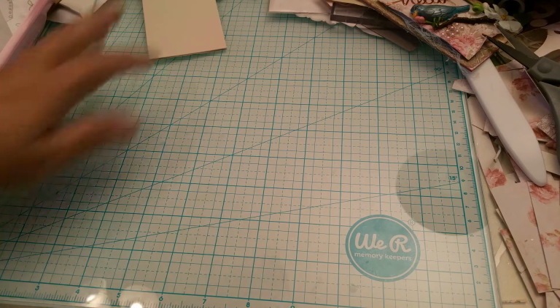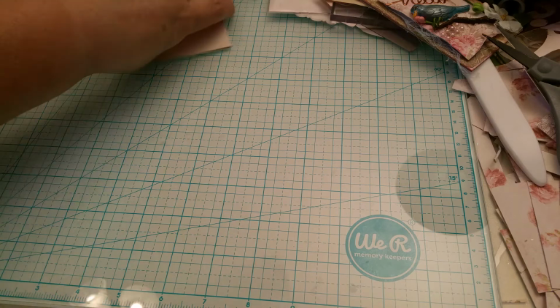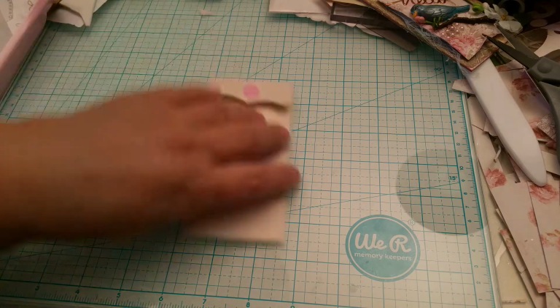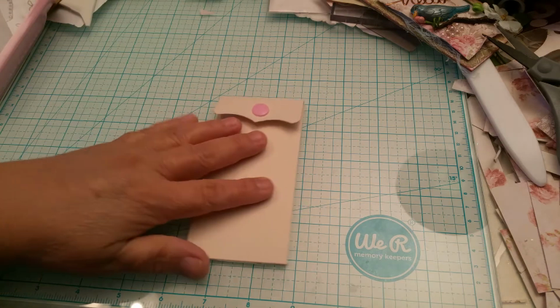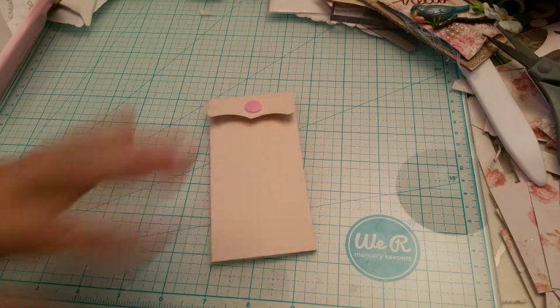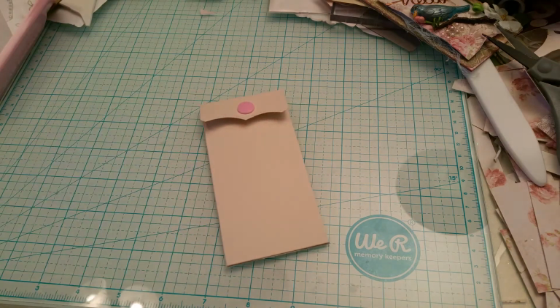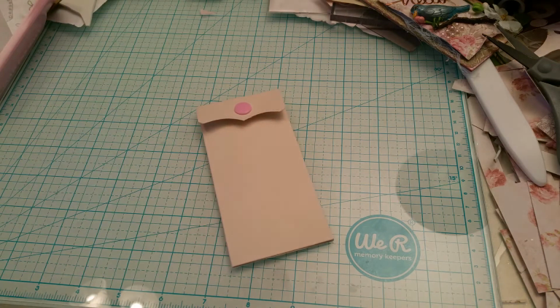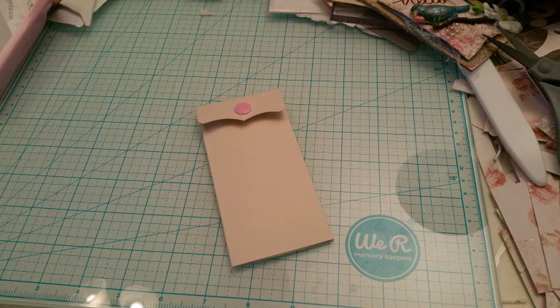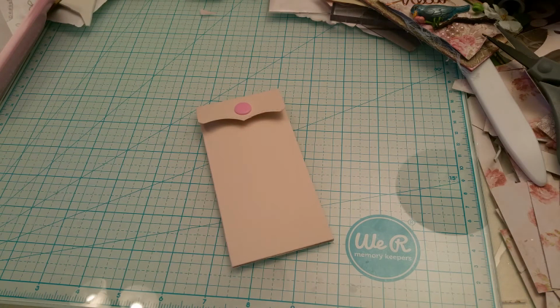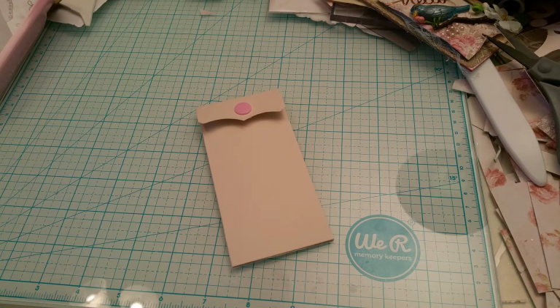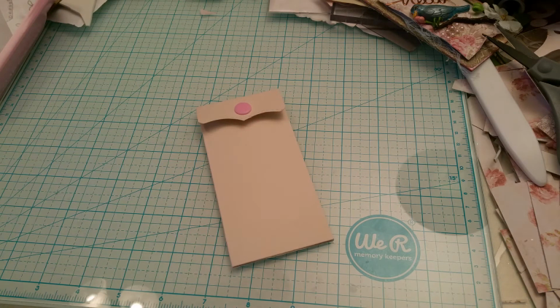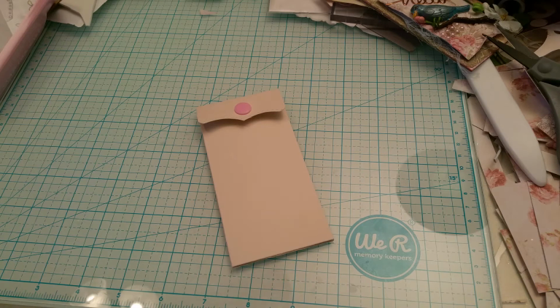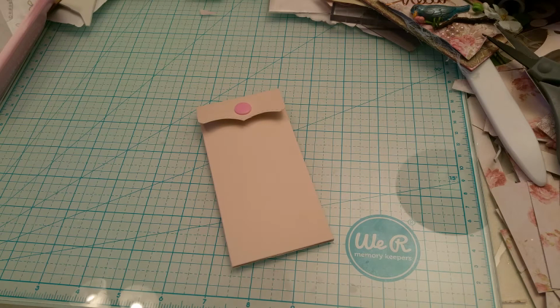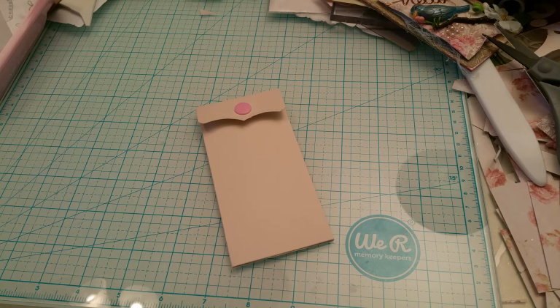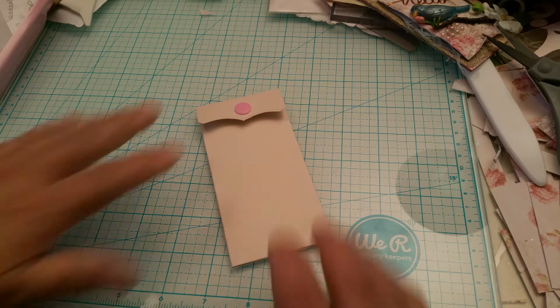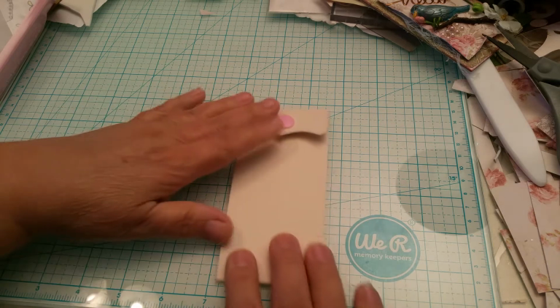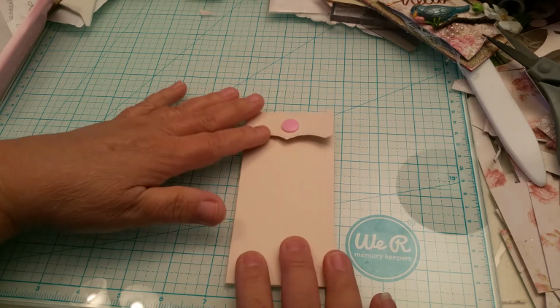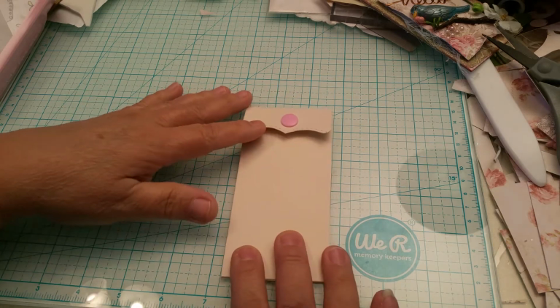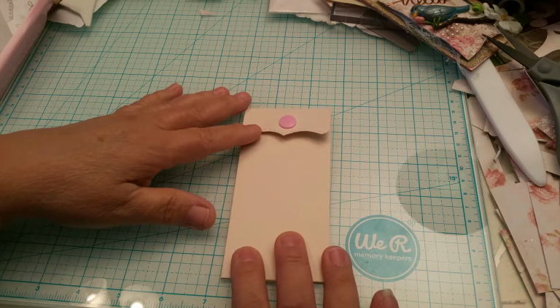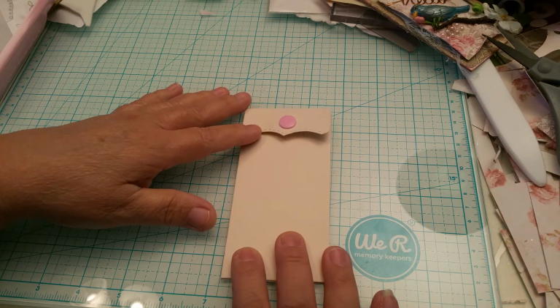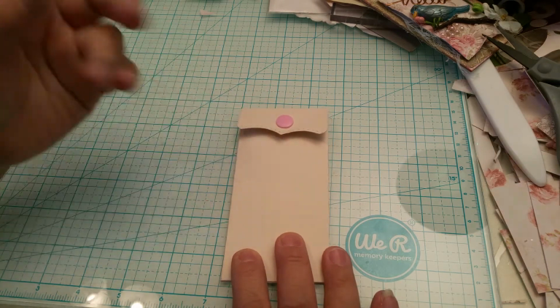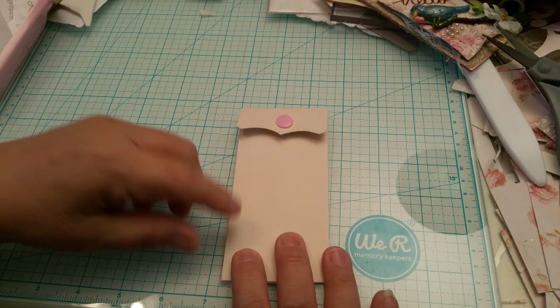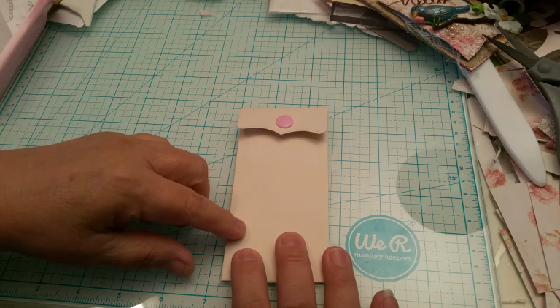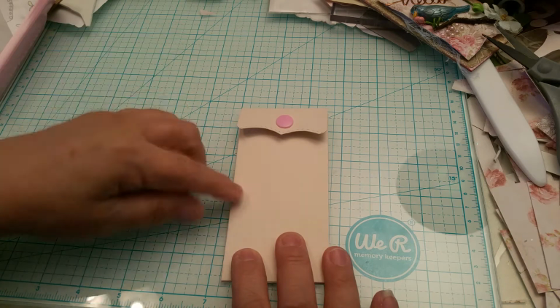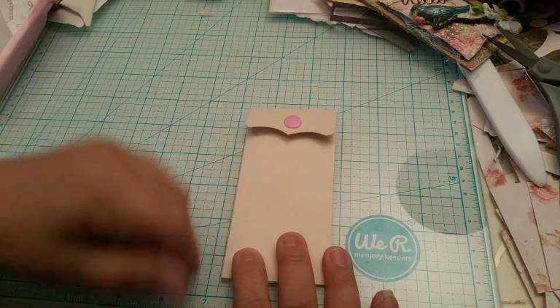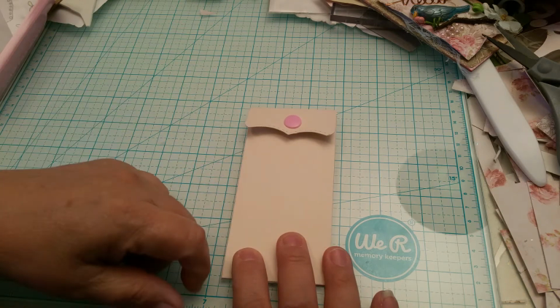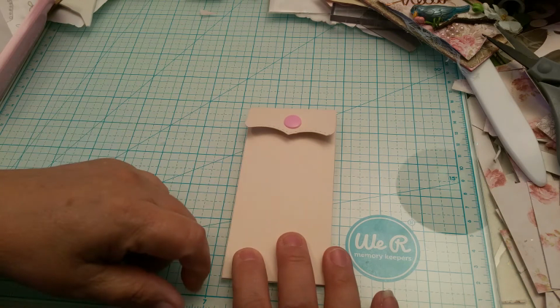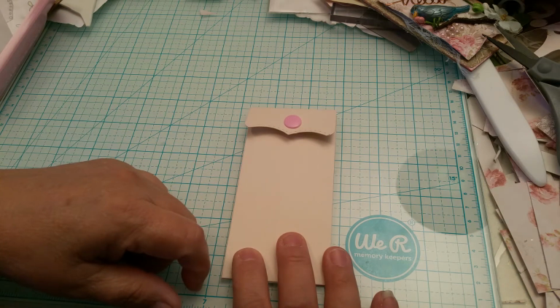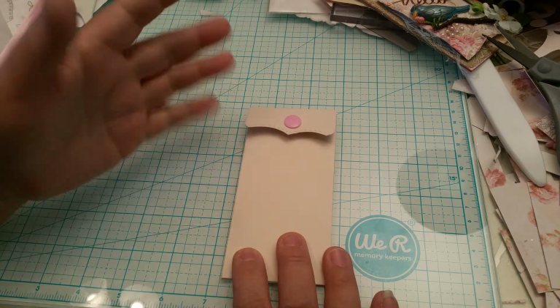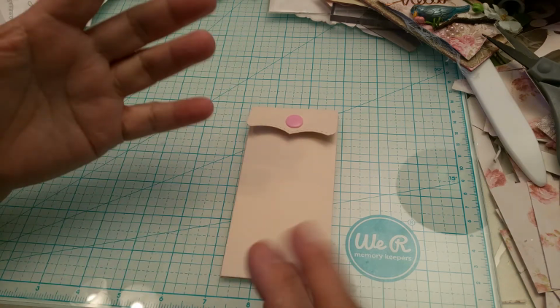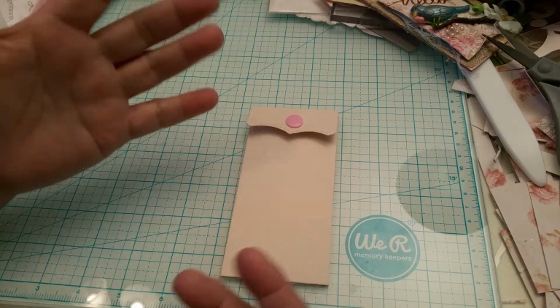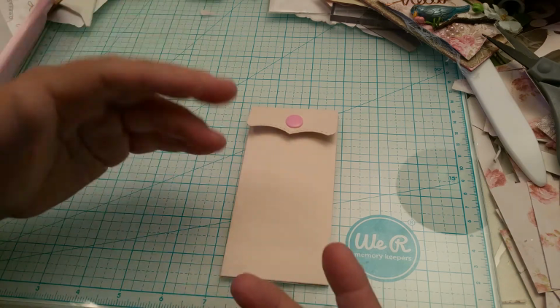Hi guys, this is Ida again. I wanted to share with you a tool that I bought and tried out, and it works, so I wanted to share it with you guys. If any one of you want to try it, it really does work. I bought this snap set that's used for clothing and it comes with the plastic snaps.